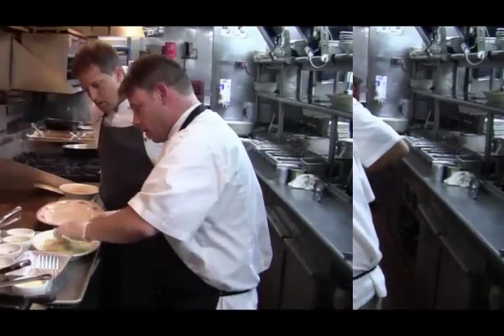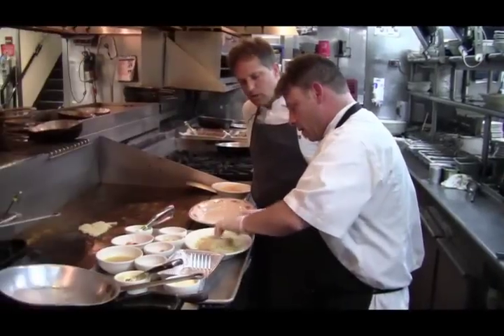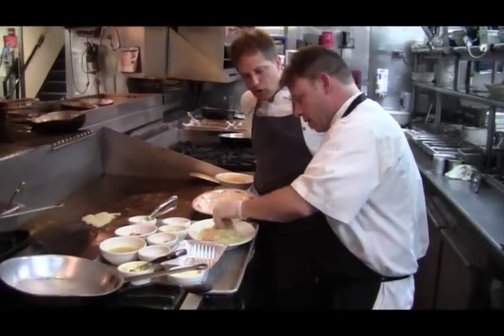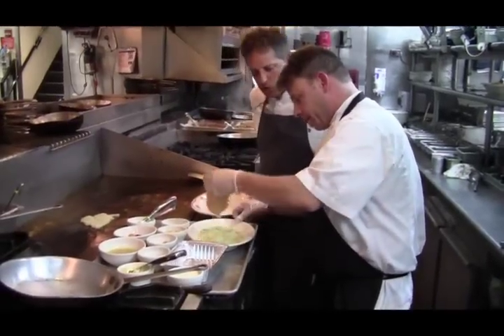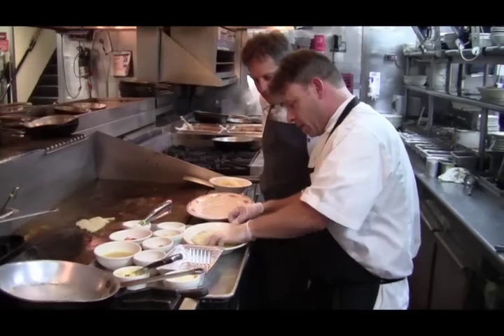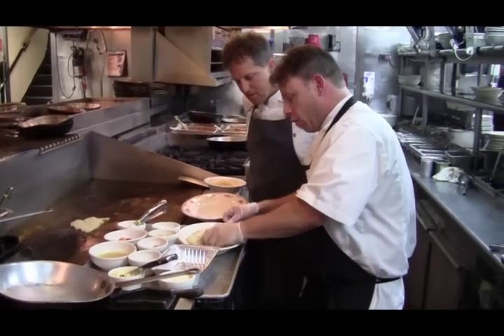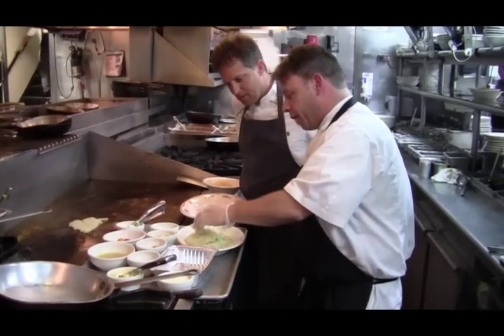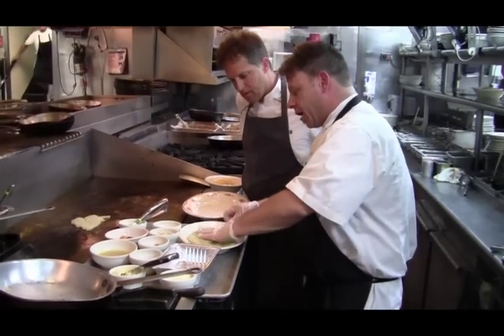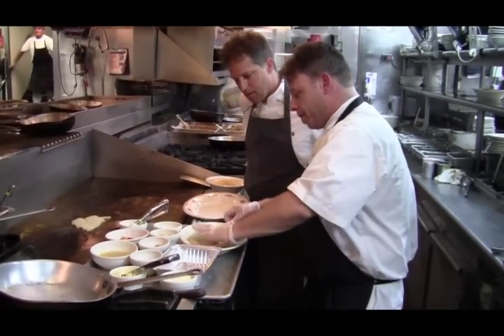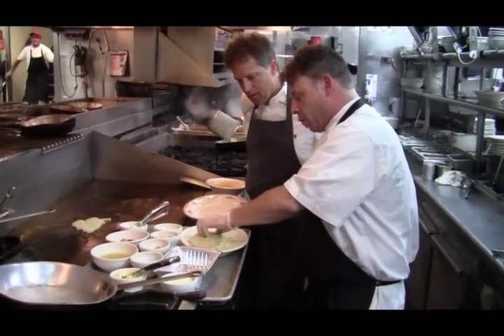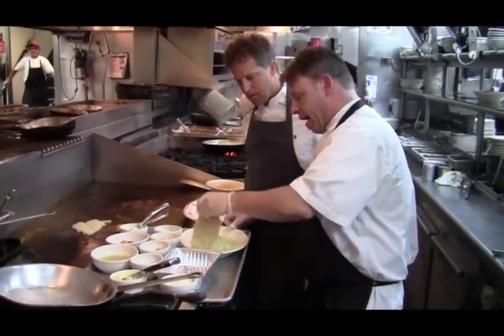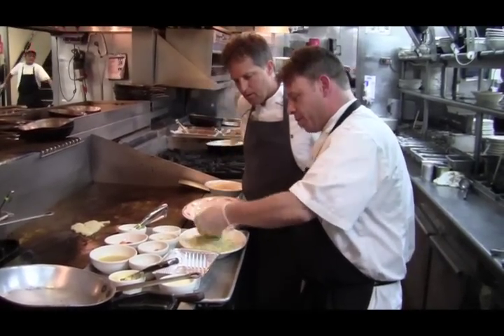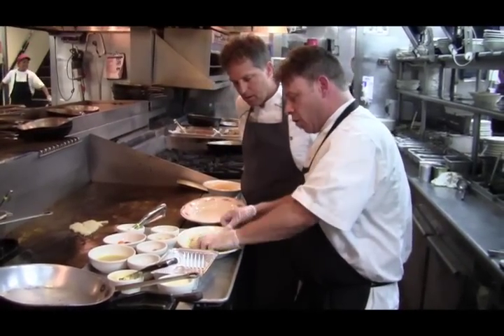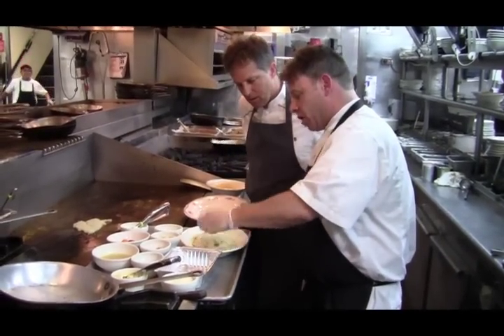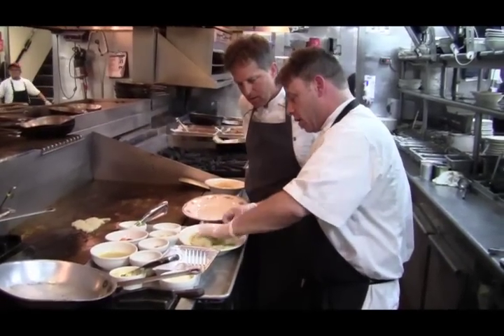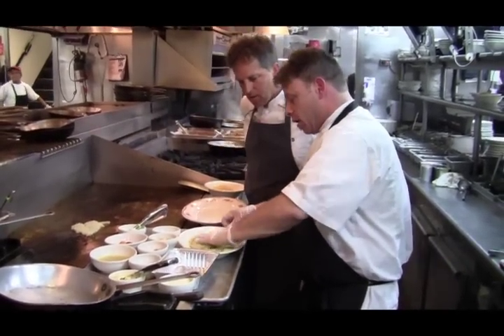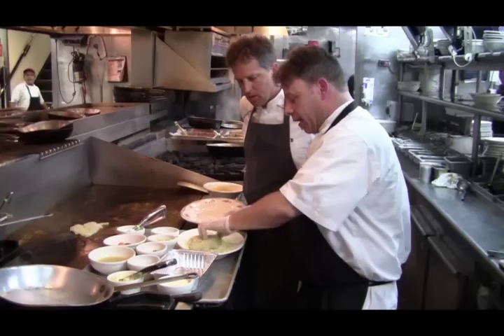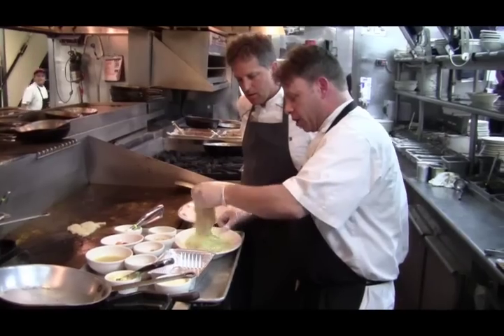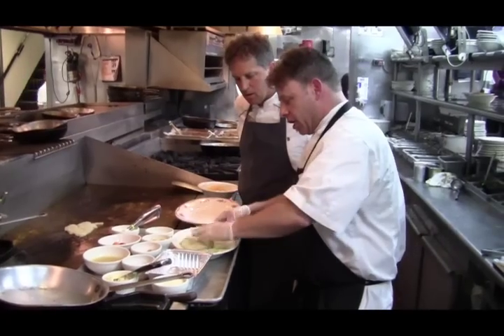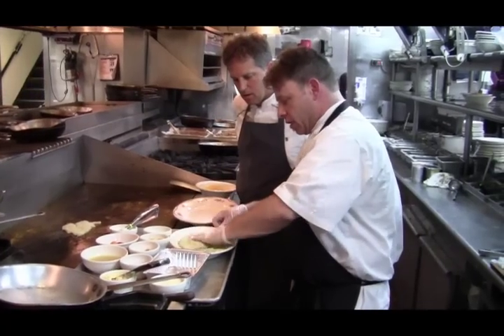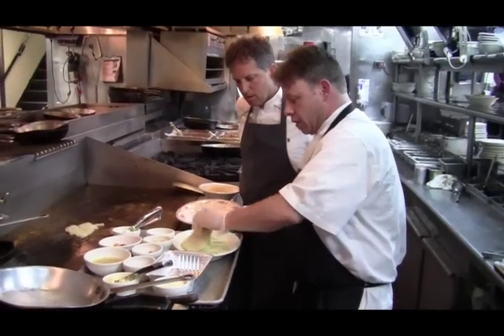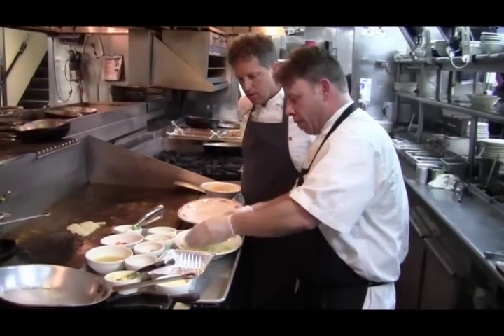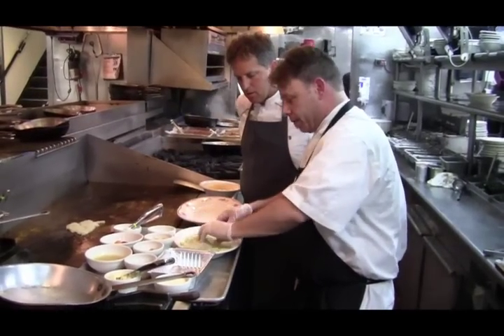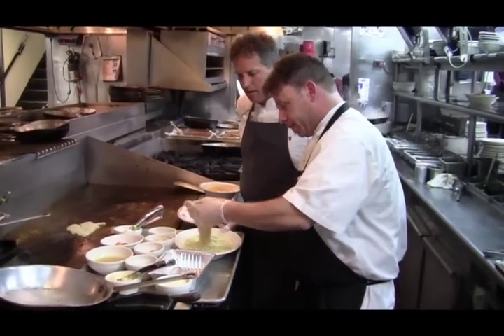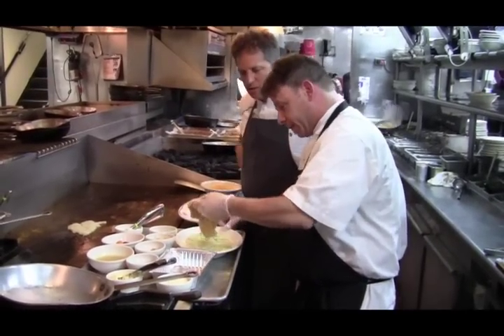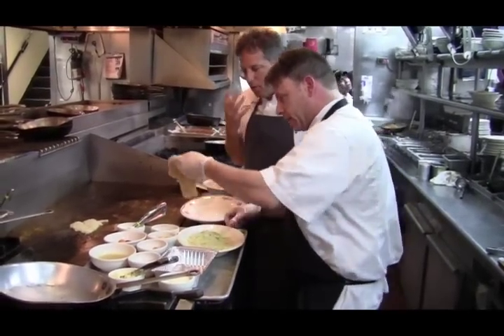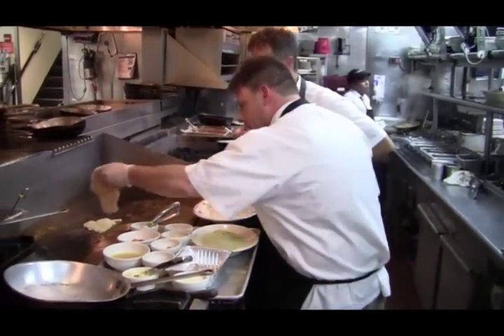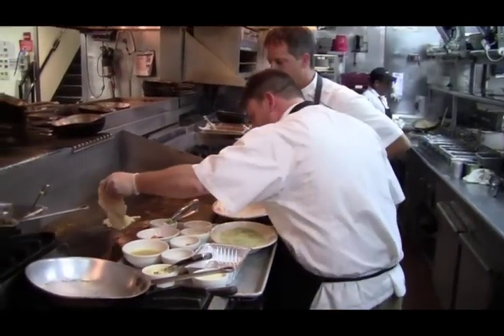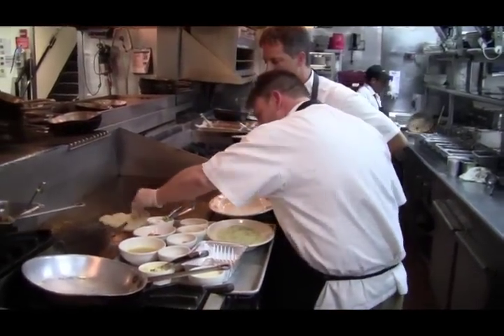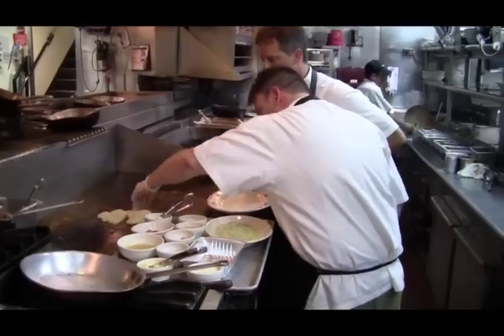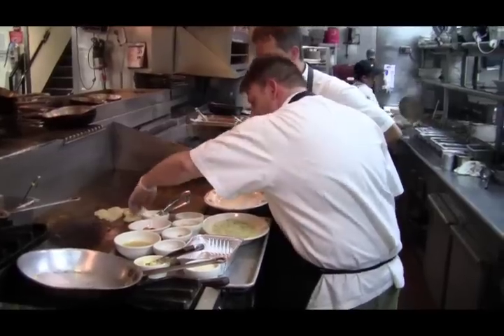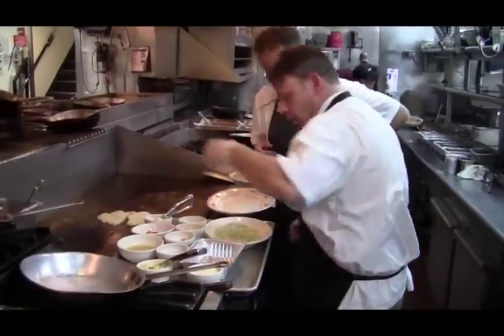So what's in the fresh herb breadcrumbs, Jeff? We've got our focaccia, fresh basil, parsley, garlic, parmesan cheese, and a little salt and pepper. So that's what applies all that great flavor to the chicken. Correct.